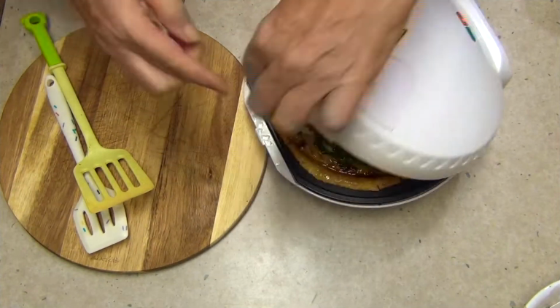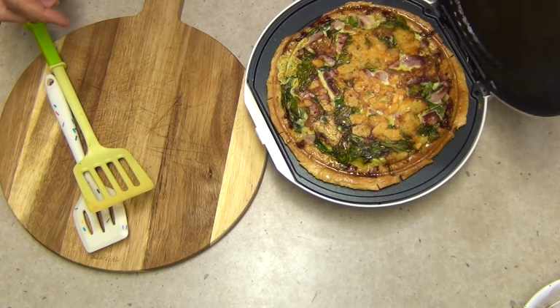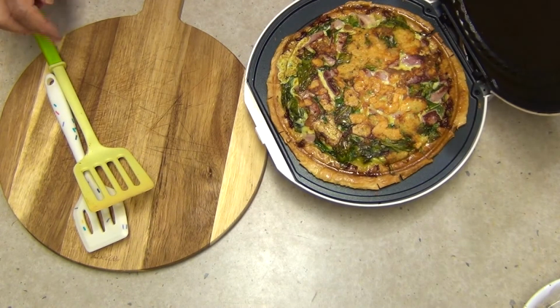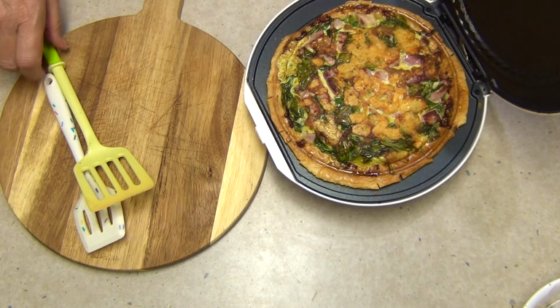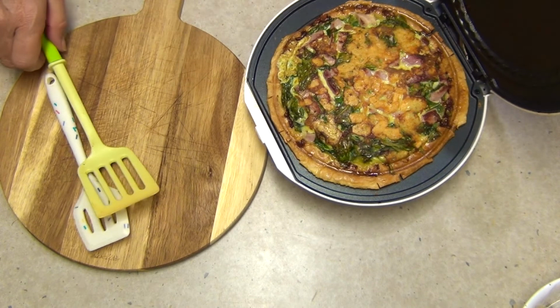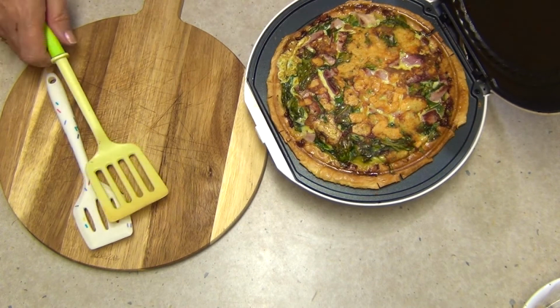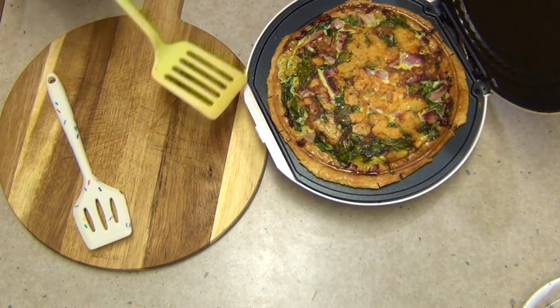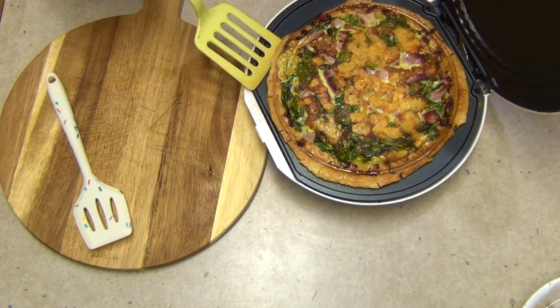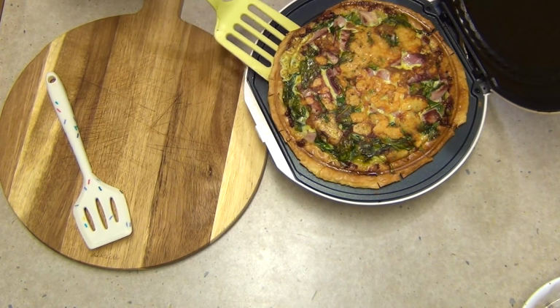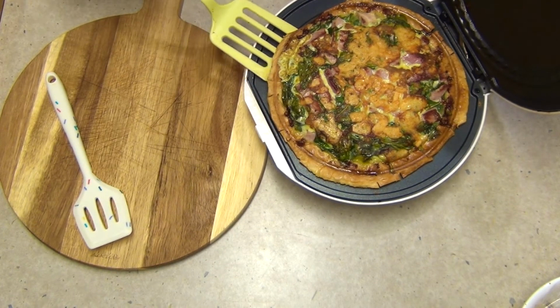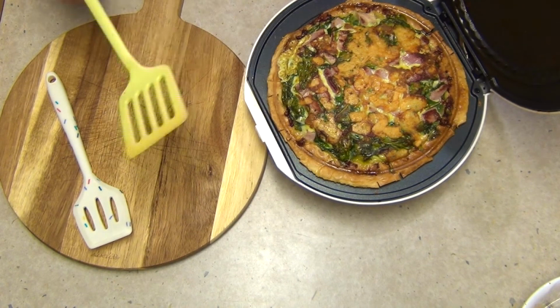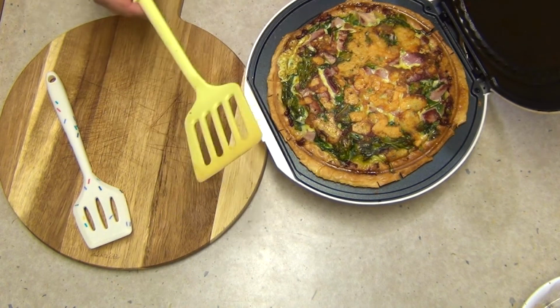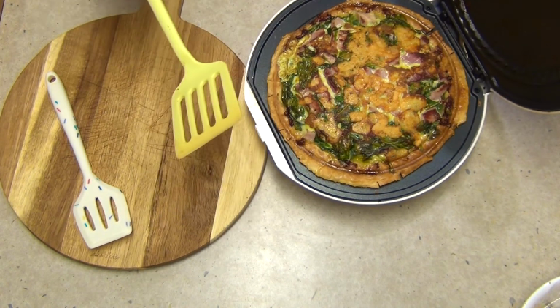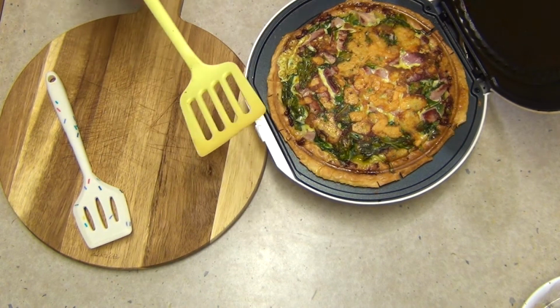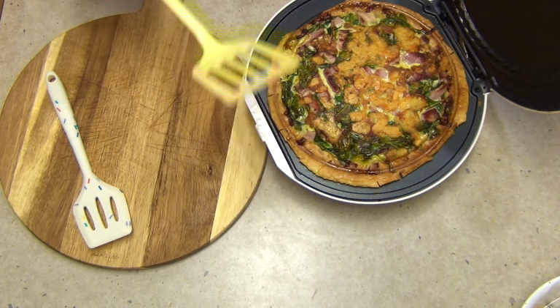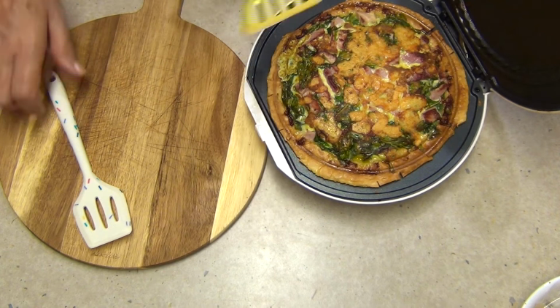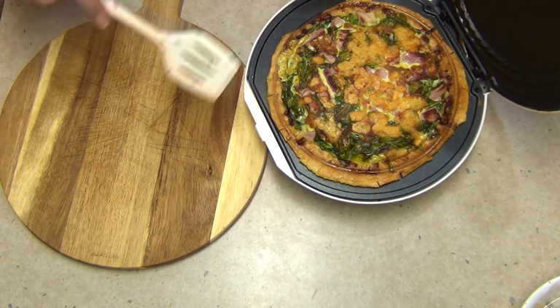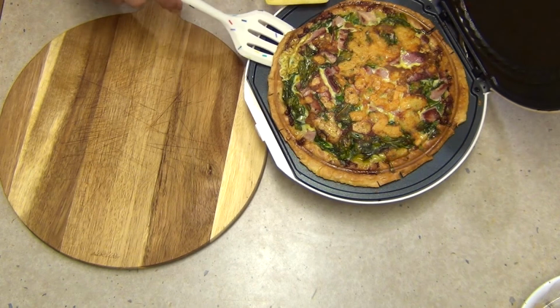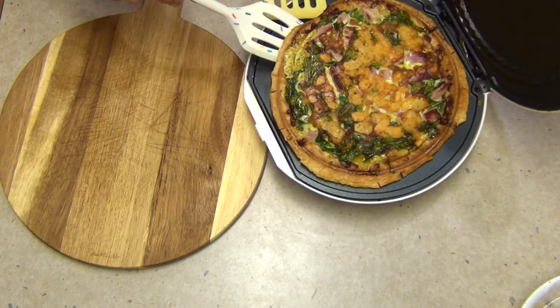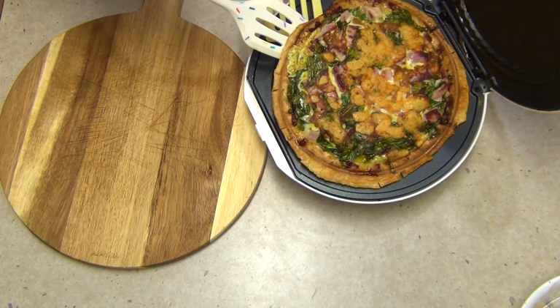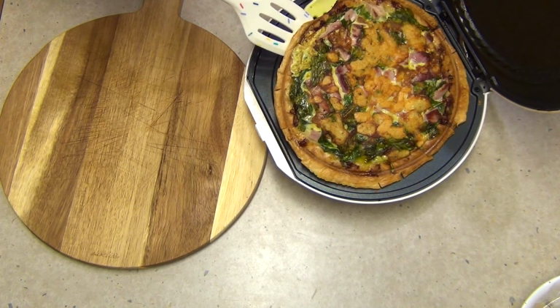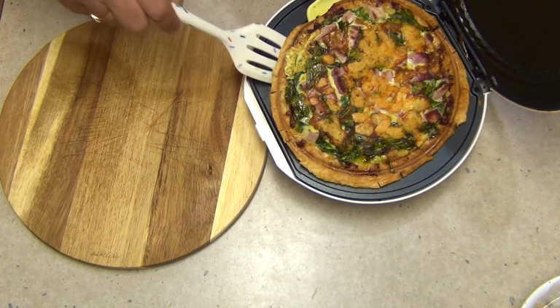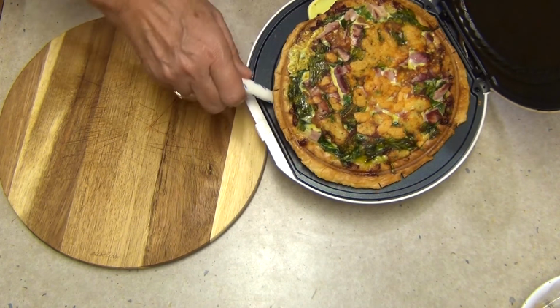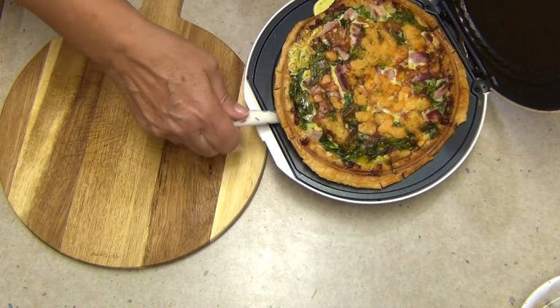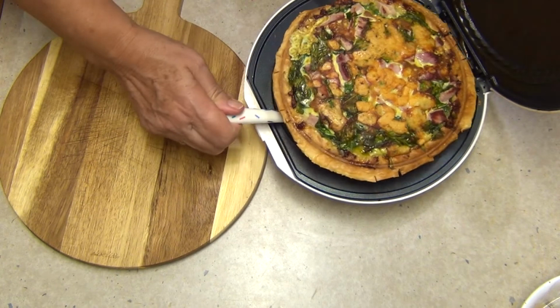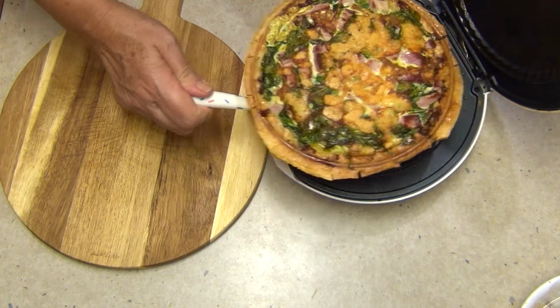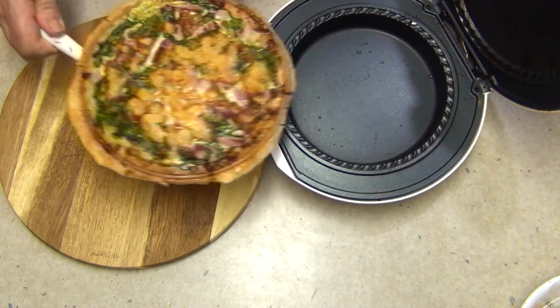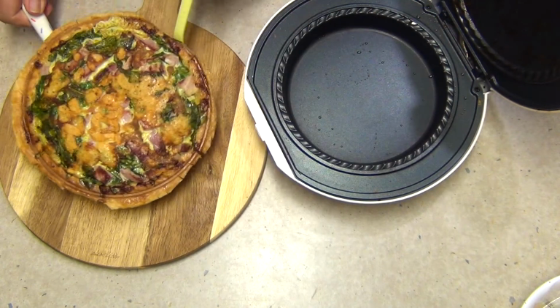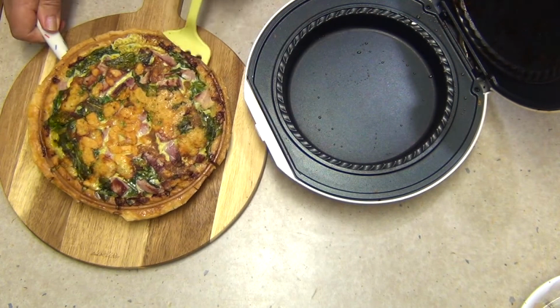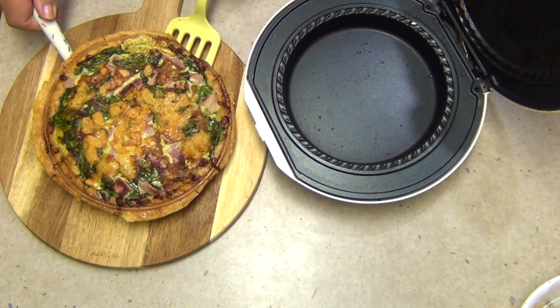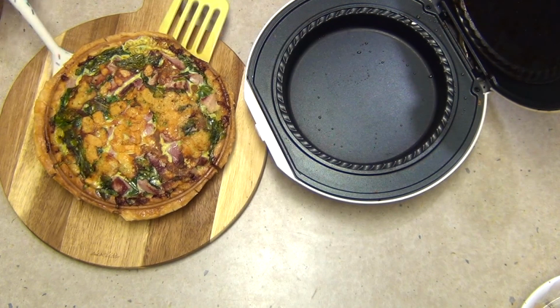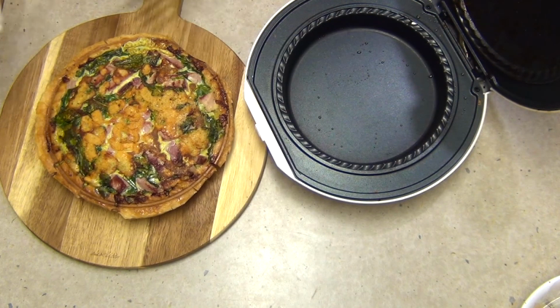After 10 minutes, this is what you should have. It's lovely and crisp, perfectly cooked. We're just going to turn off the pie maker now and remove it. This is great to have as a picnic or with a bit of salad. It's cooked and ready to eat in 10 minutes.